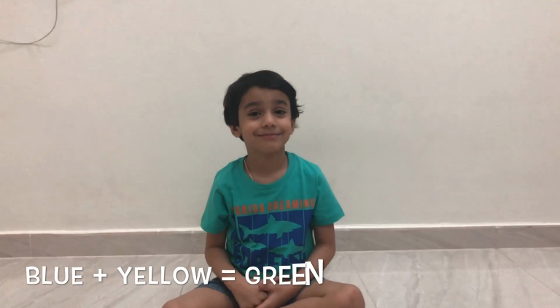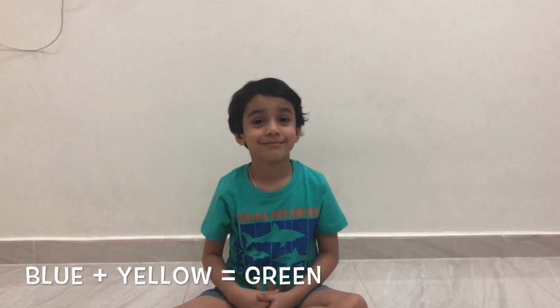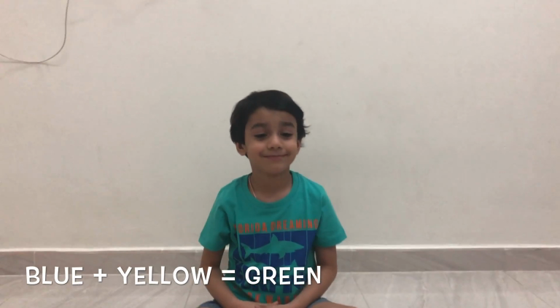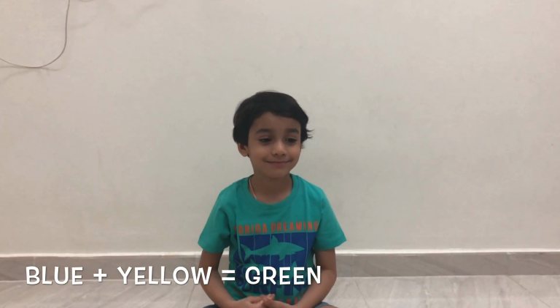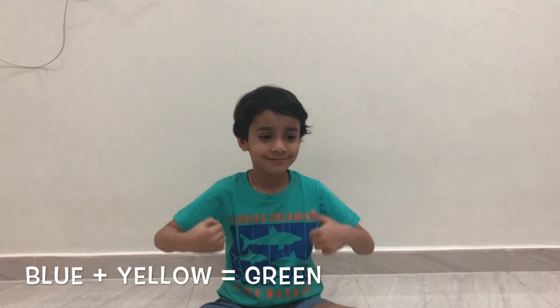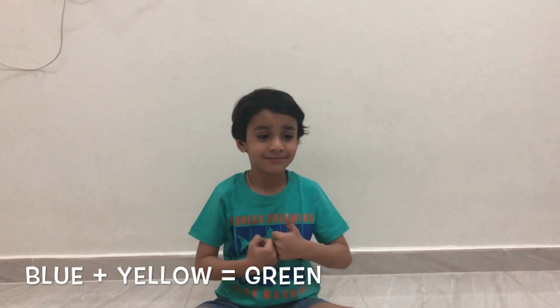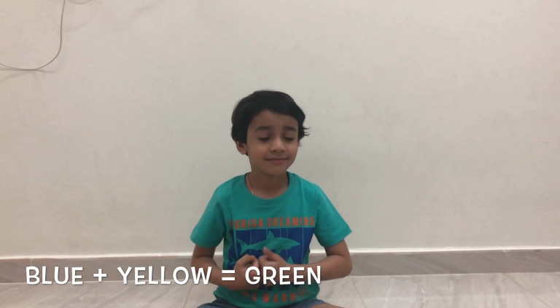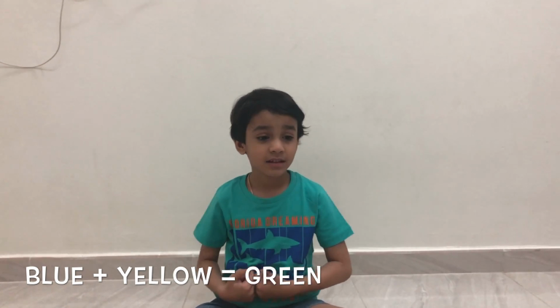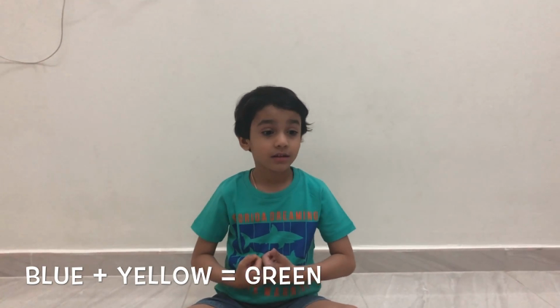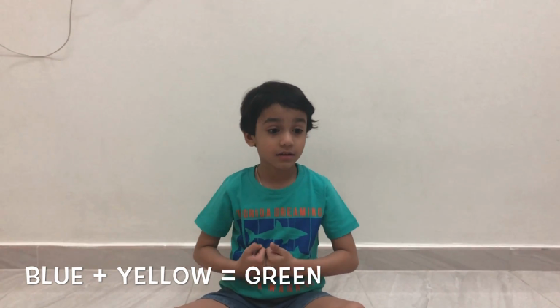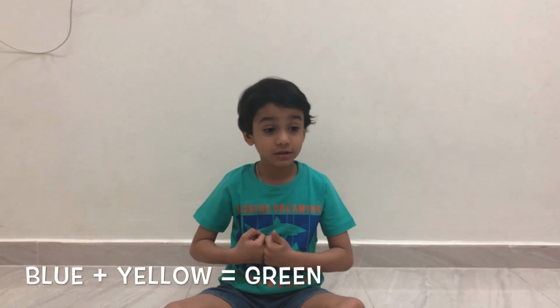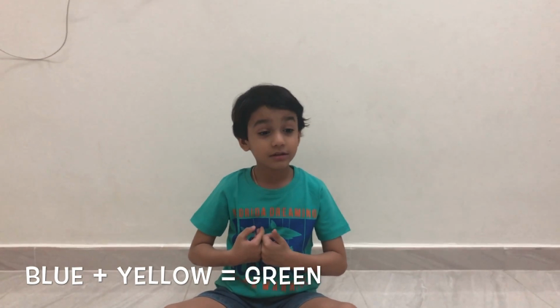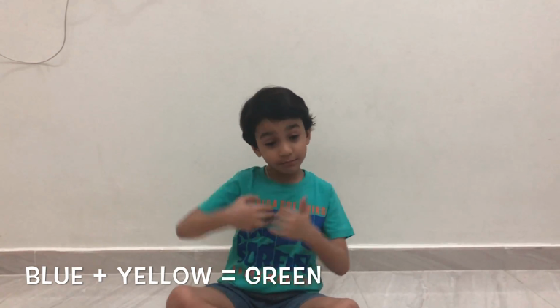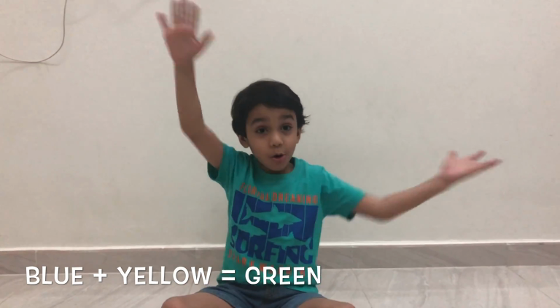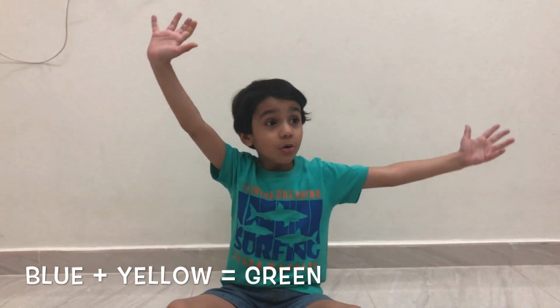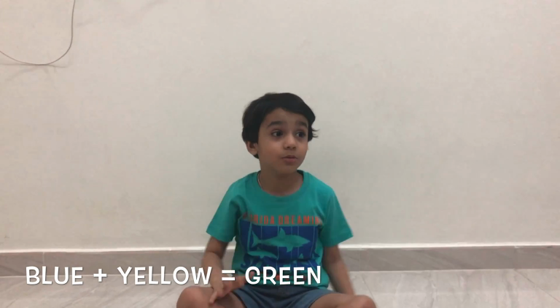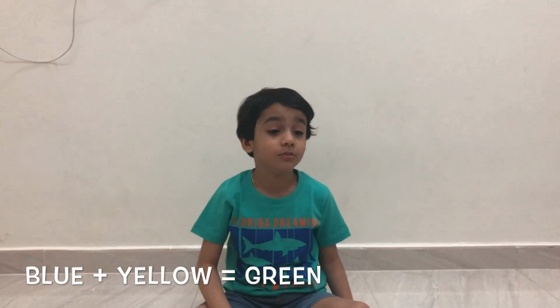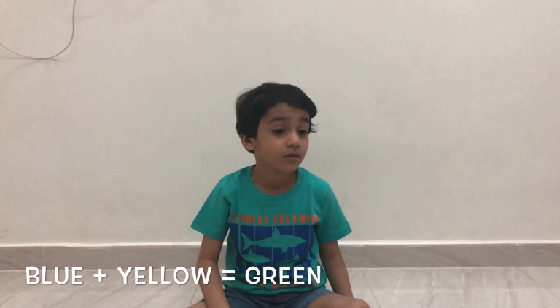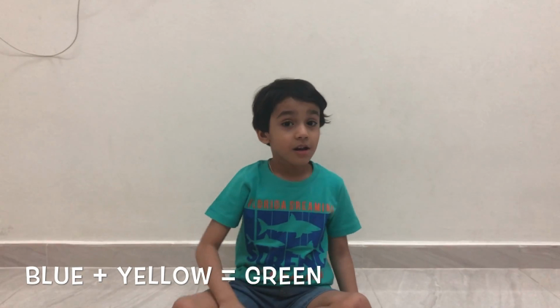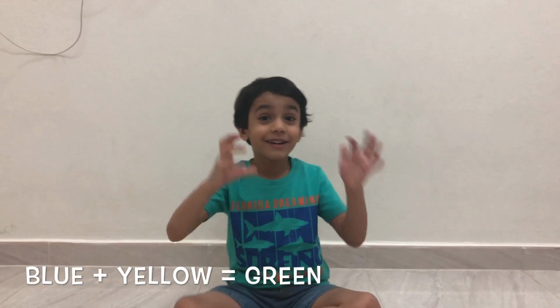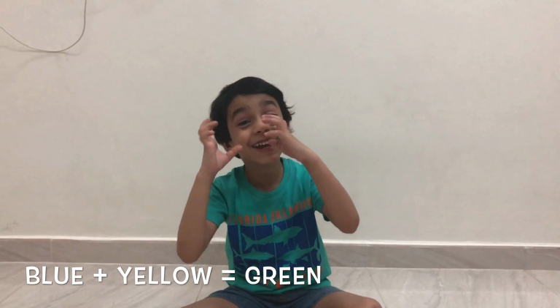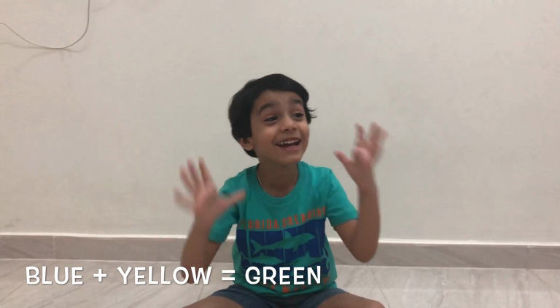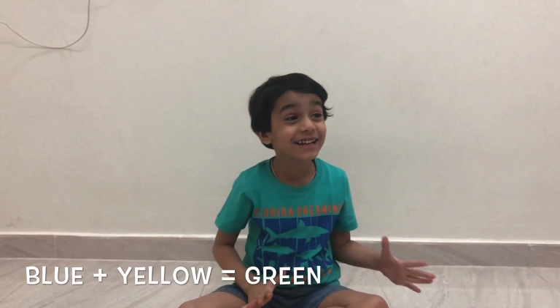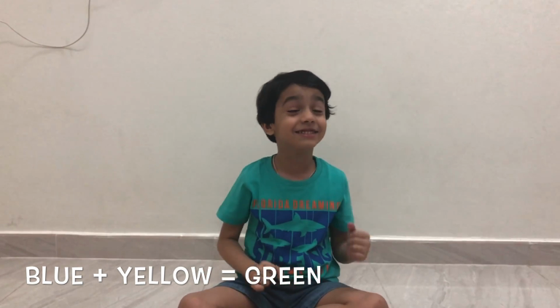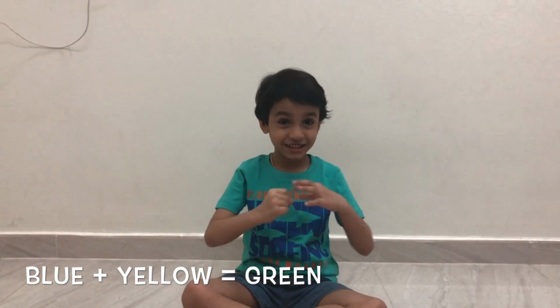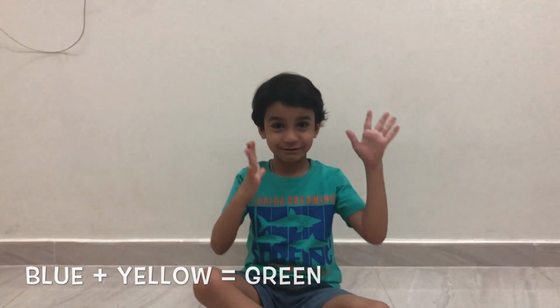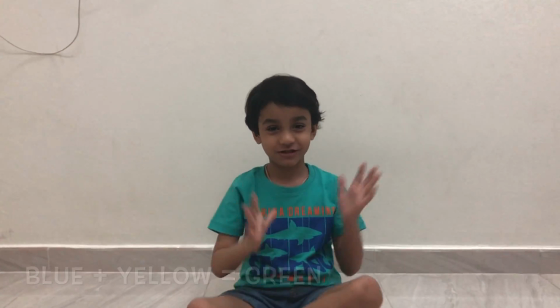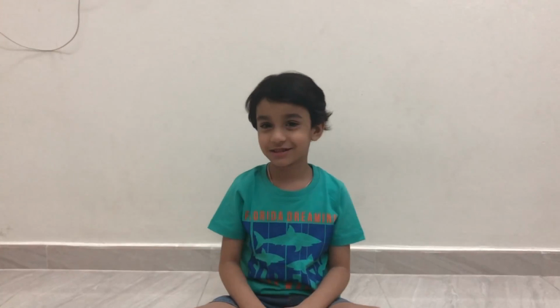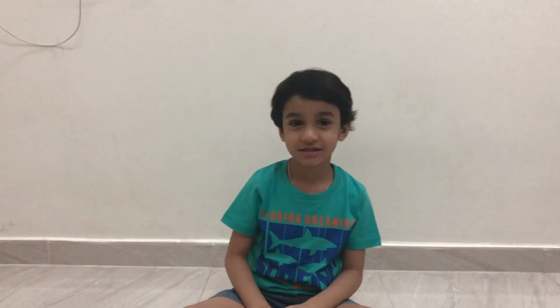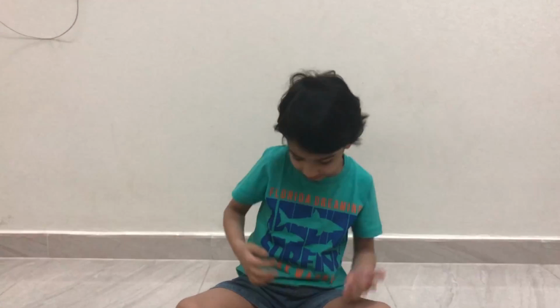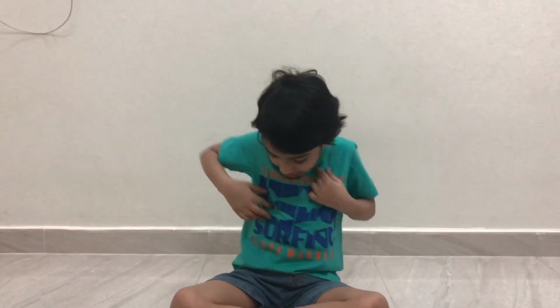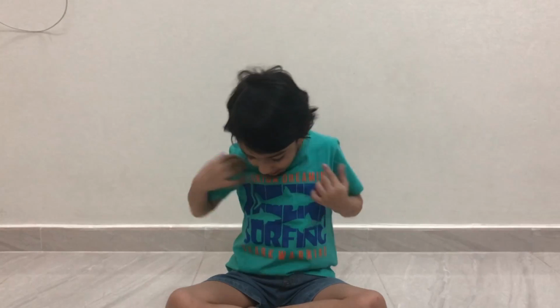So Abhi, which color are you going to take today? Yellow and blue. And it makes which color? Green. Yes, same like your t-shirt color.